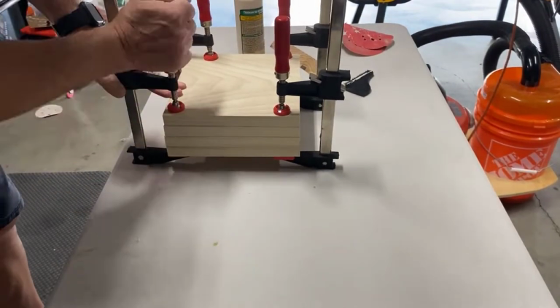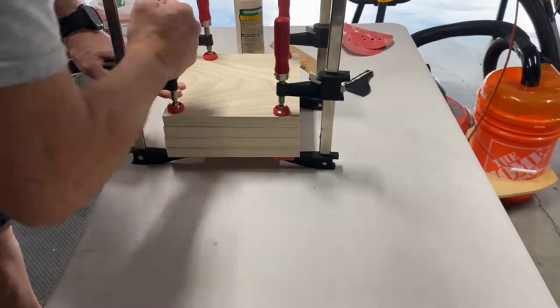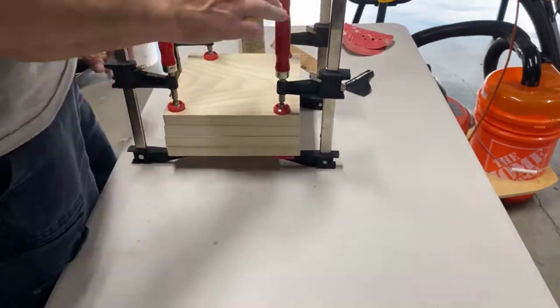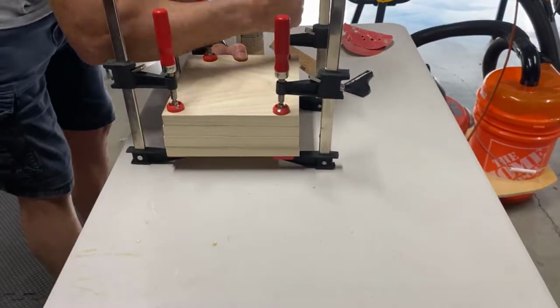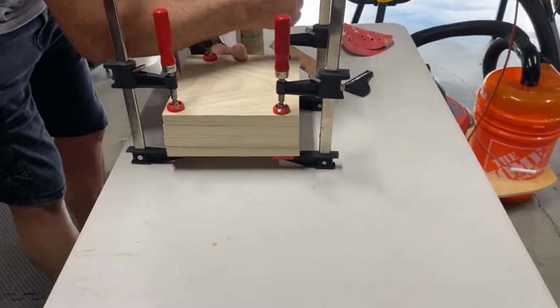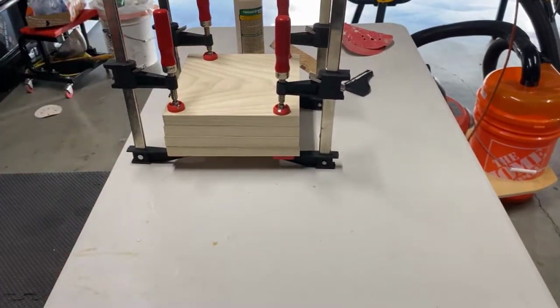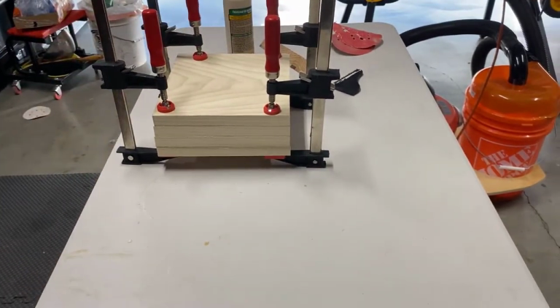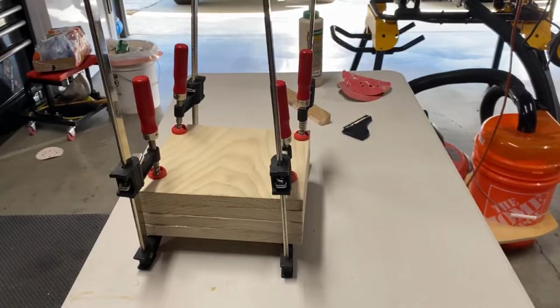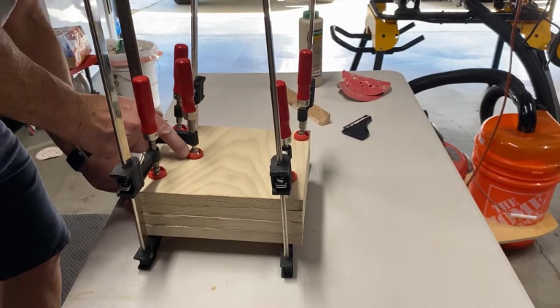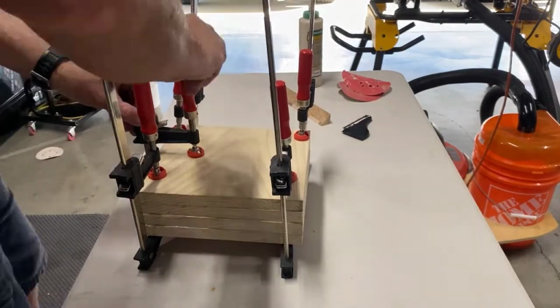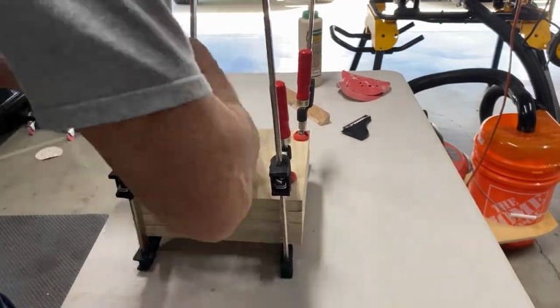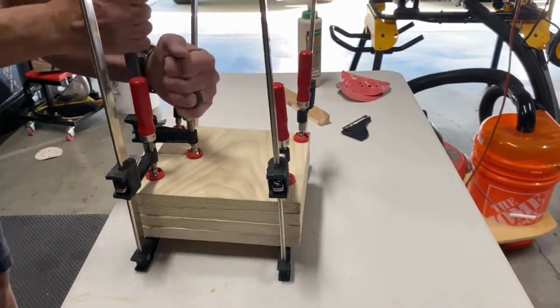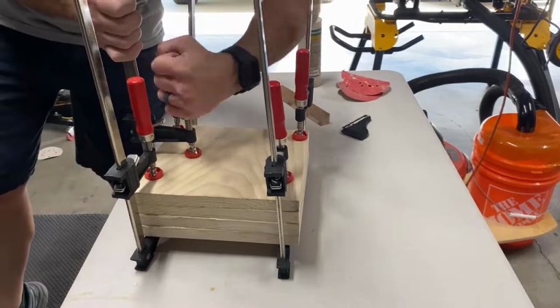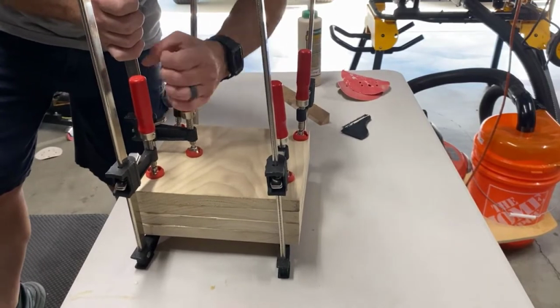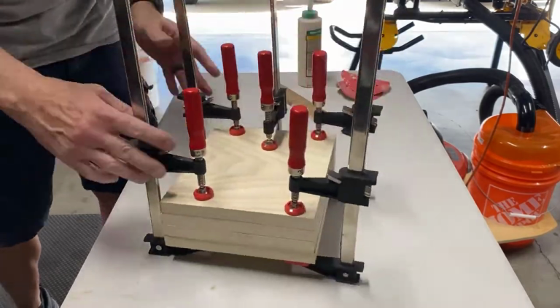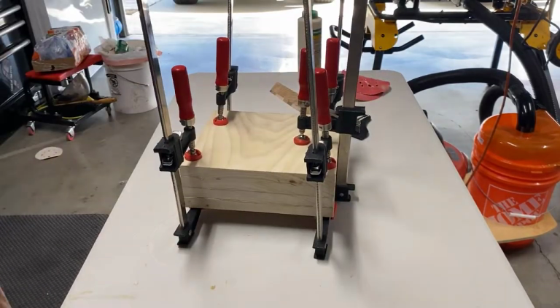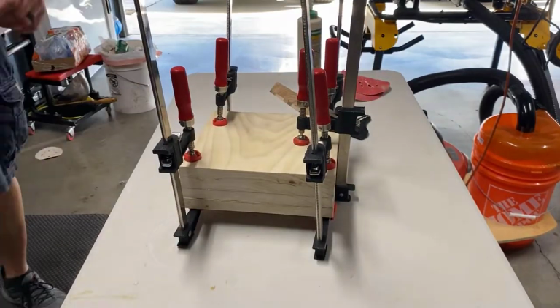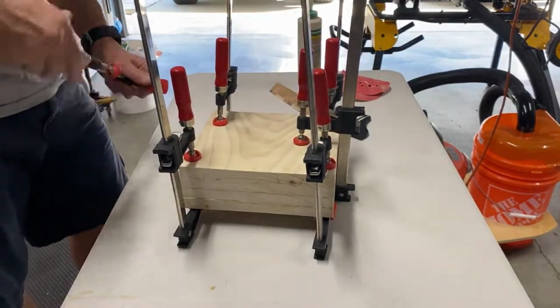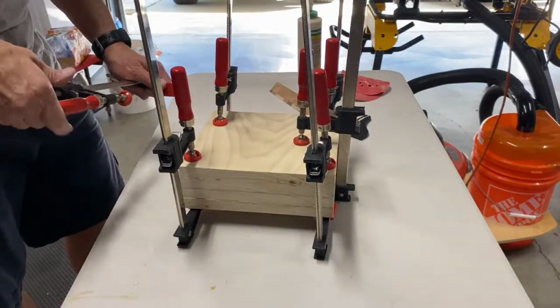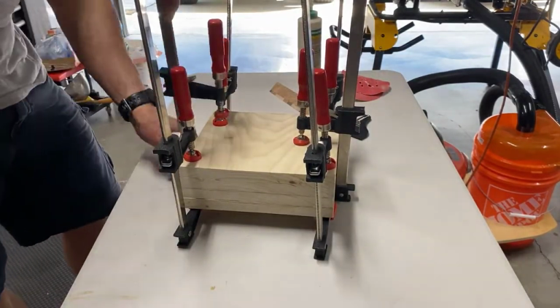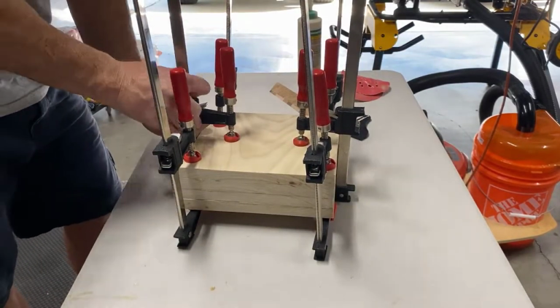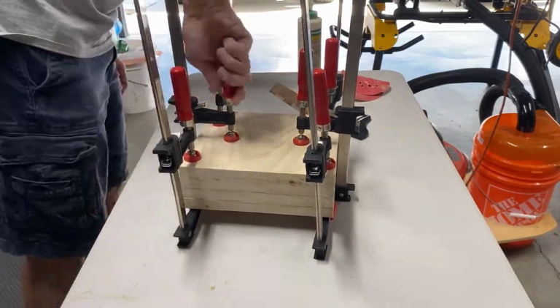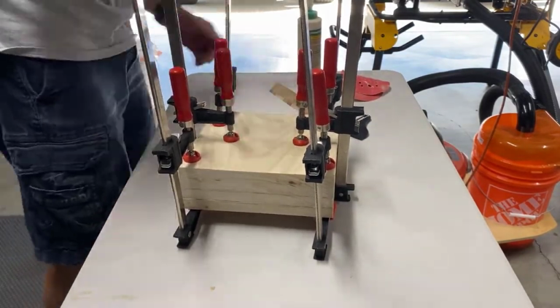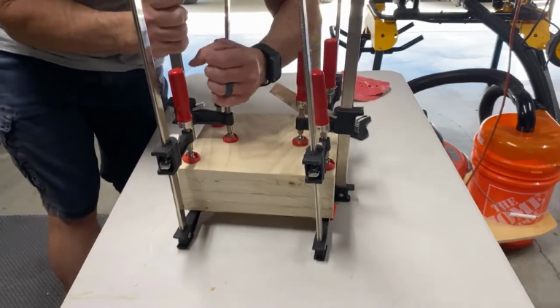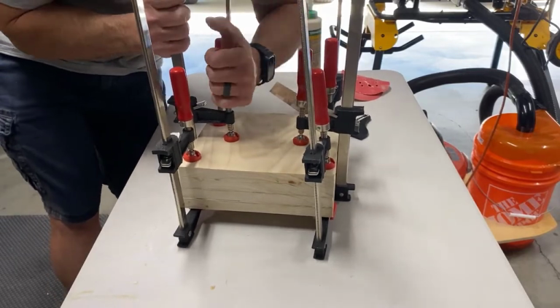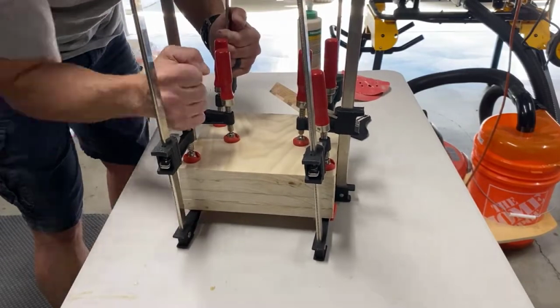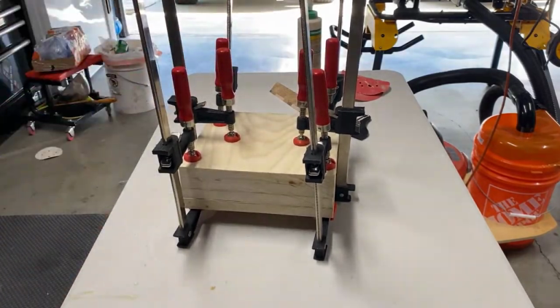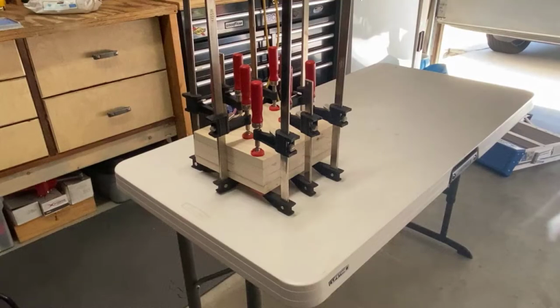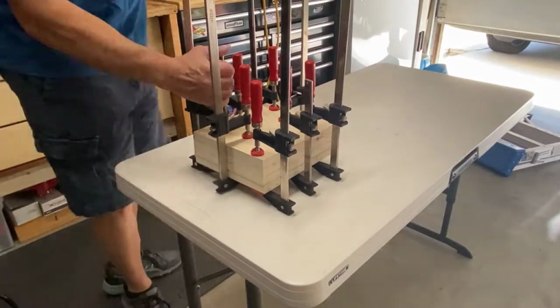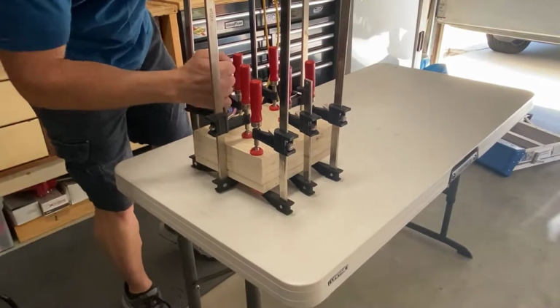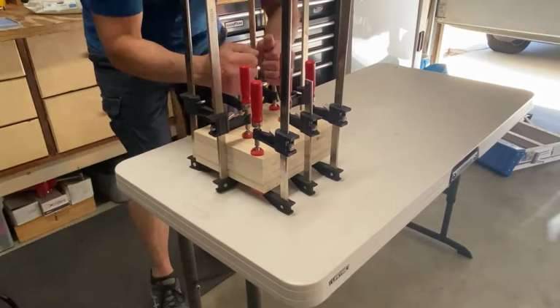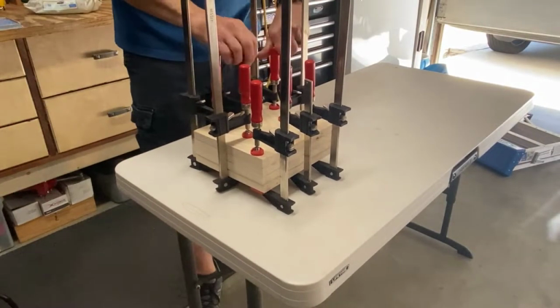So, let's do this. It's now a day later, so time to remove the clamps.